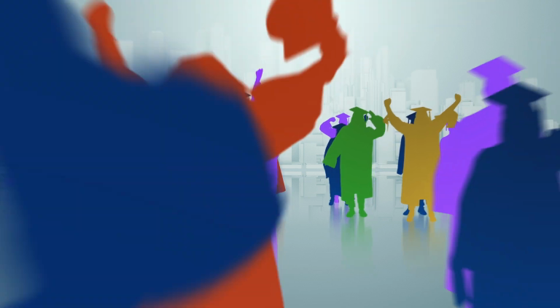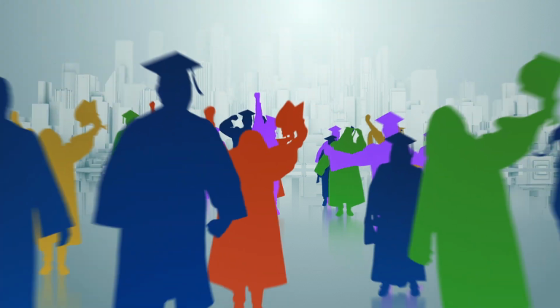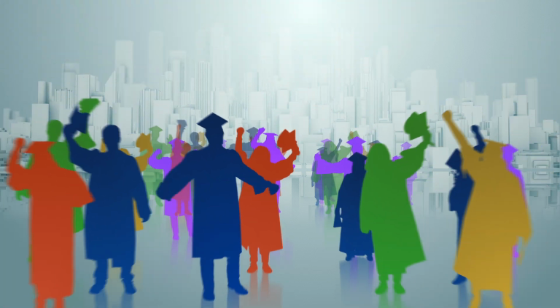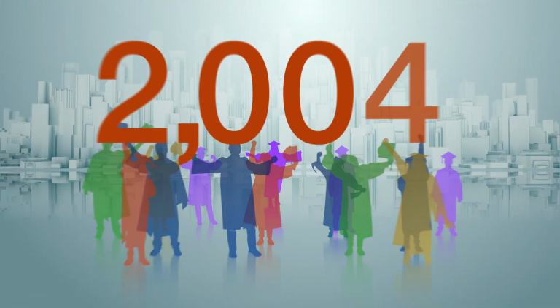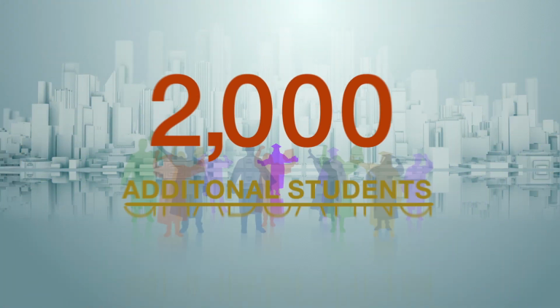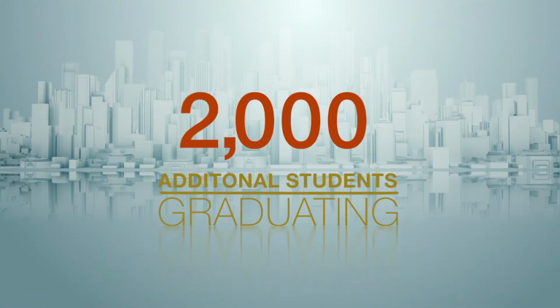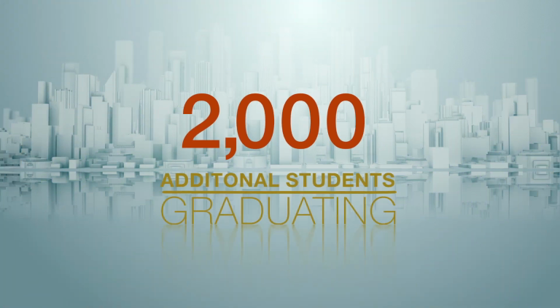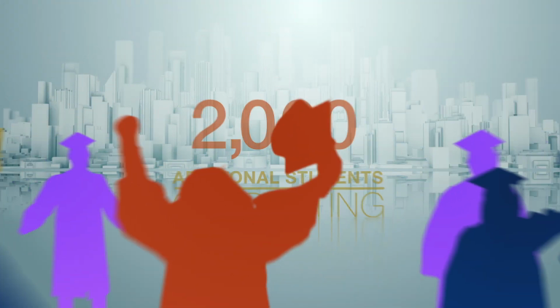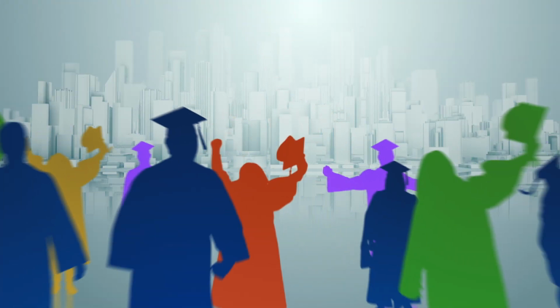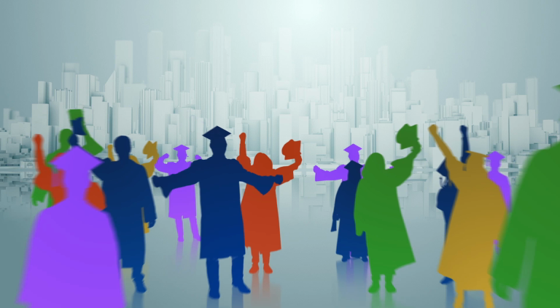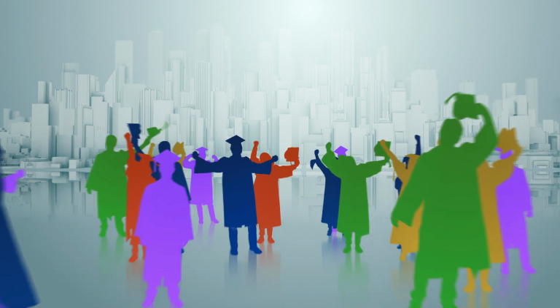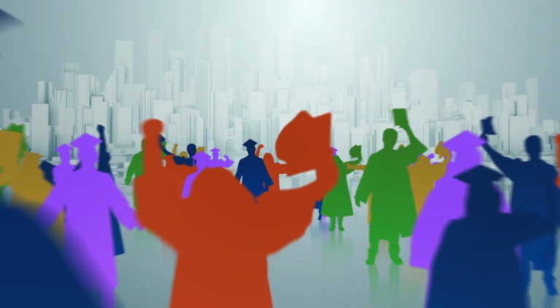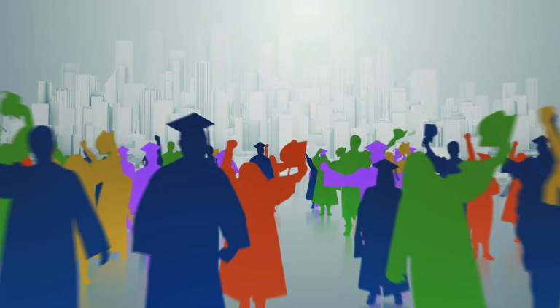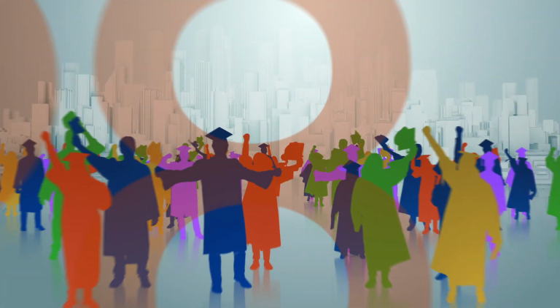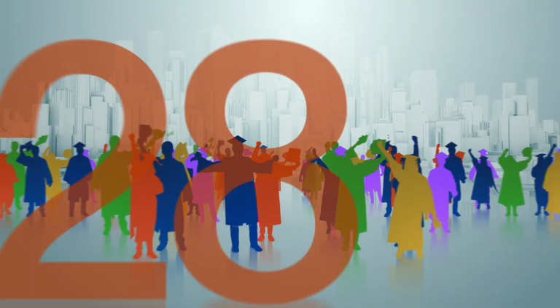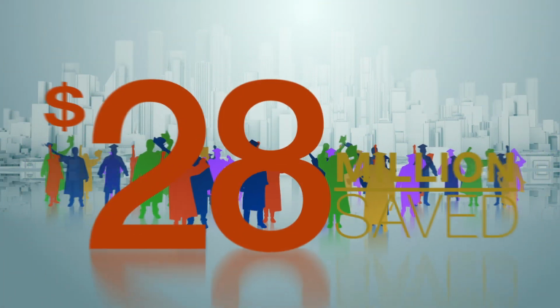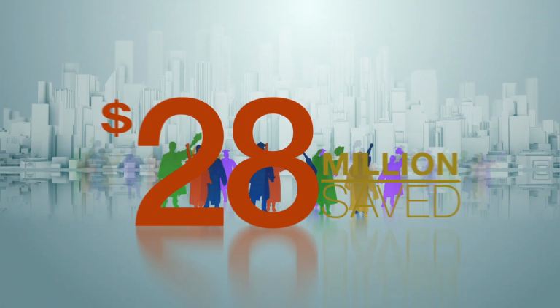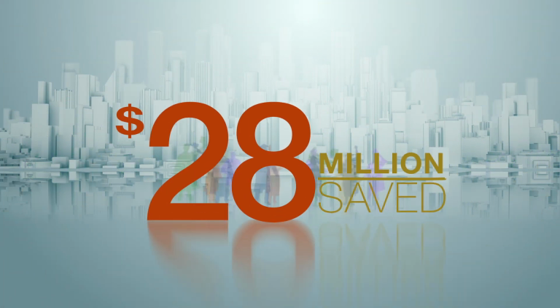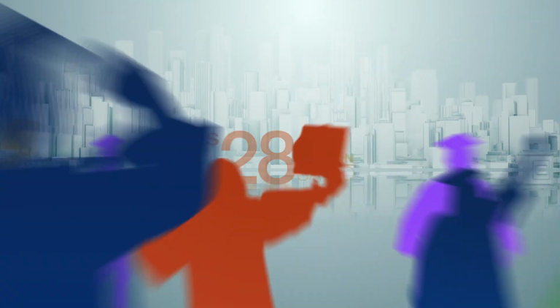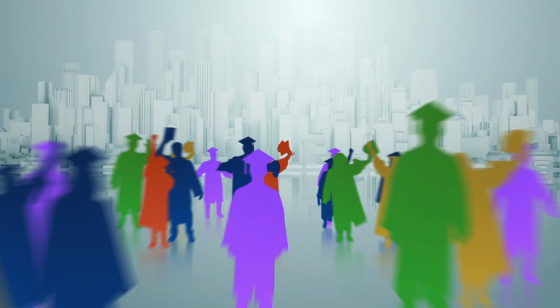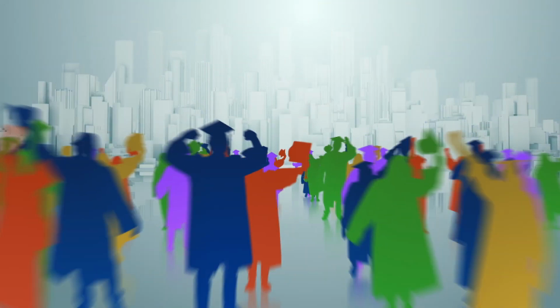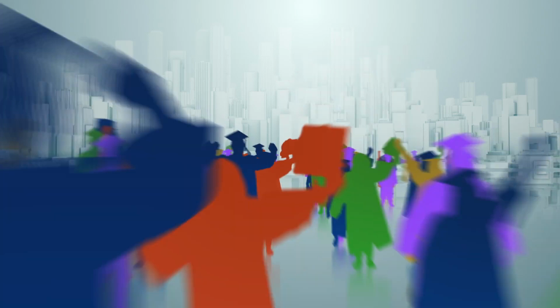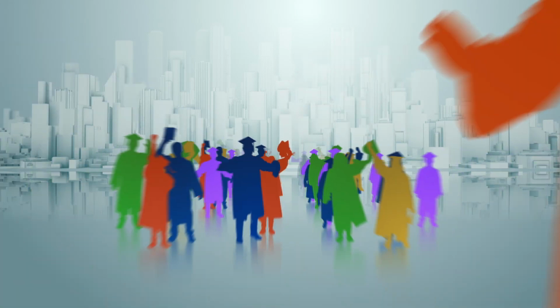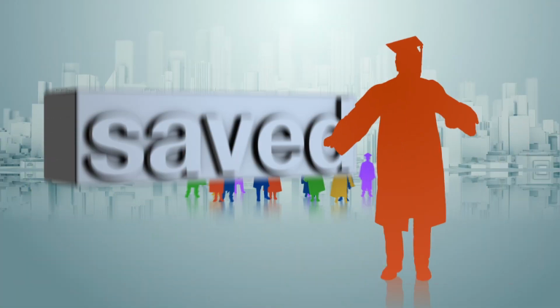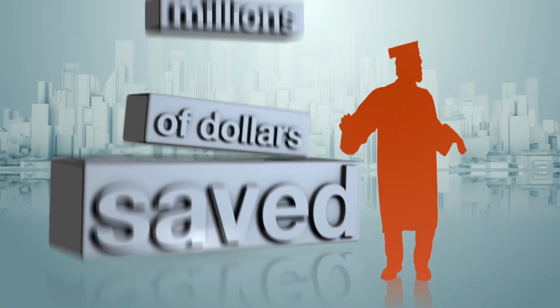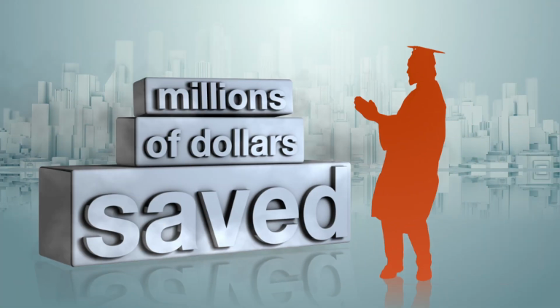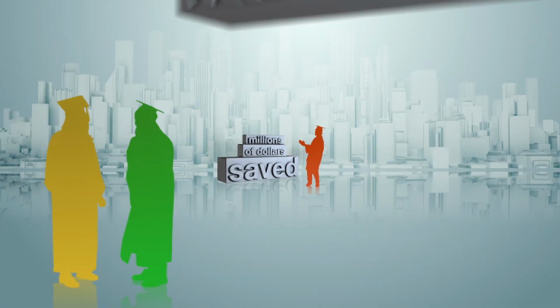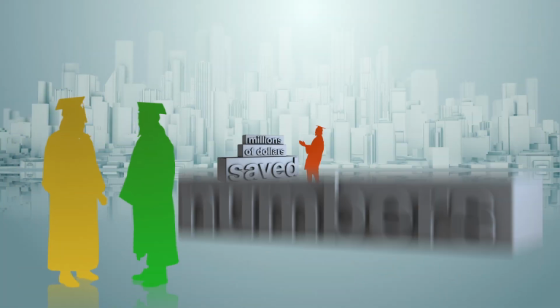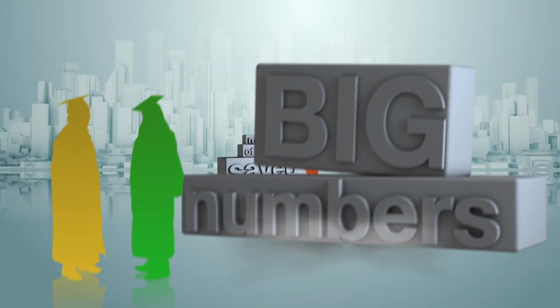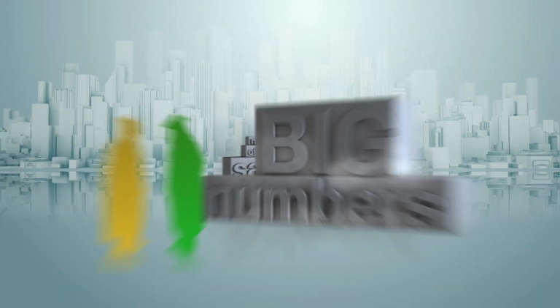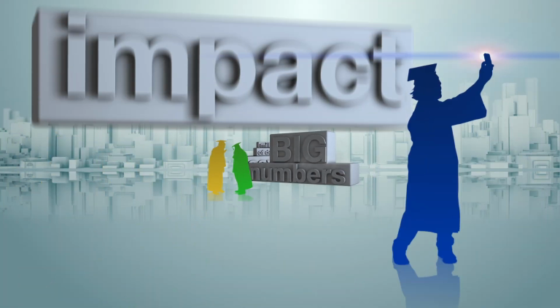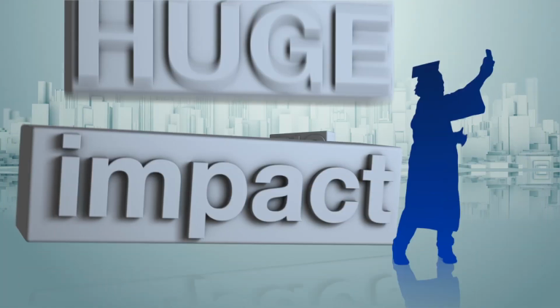Over the next five years, 2,000 additional students will graduate, getting their degrees more quickly, saving students and taxpayers $28 million. Thousands more students graduating, millions of dollars saved — big numbers, huge impact.